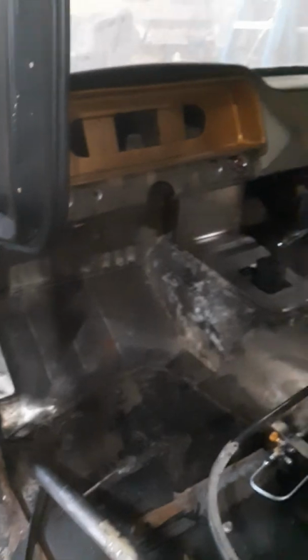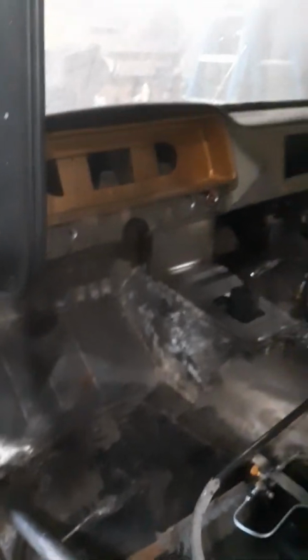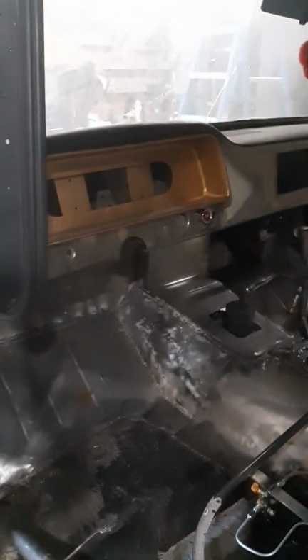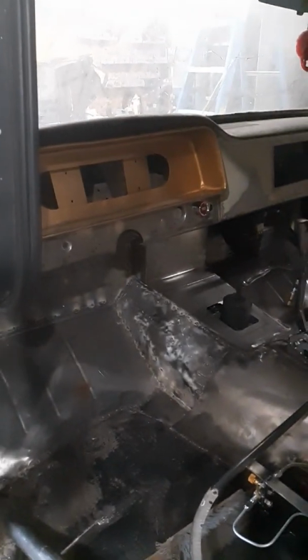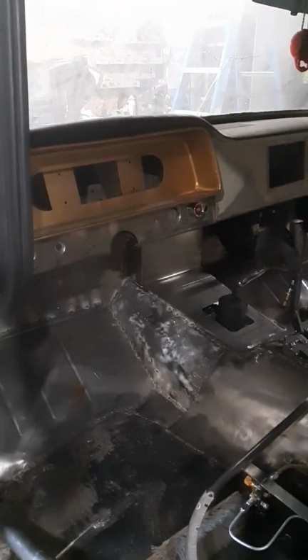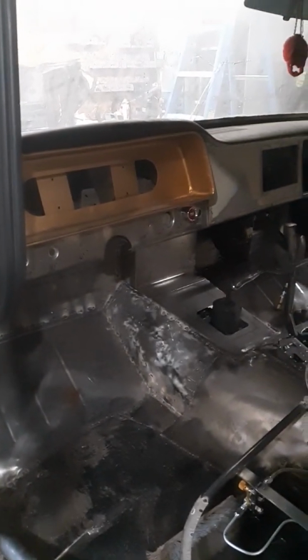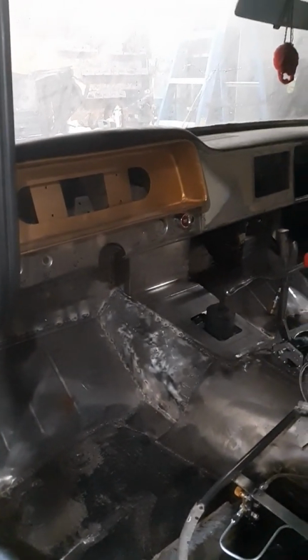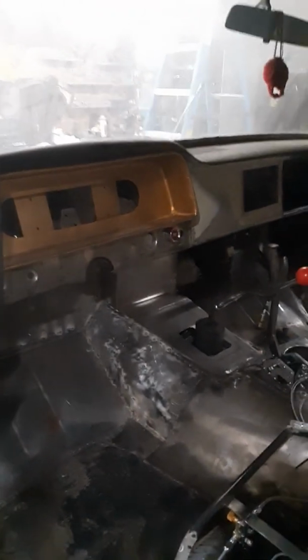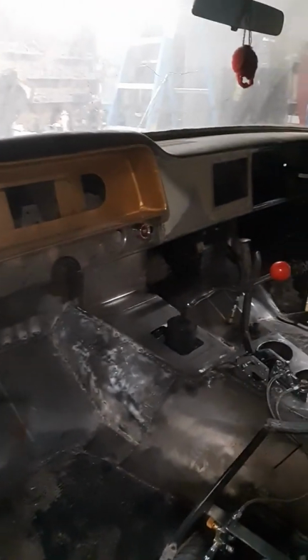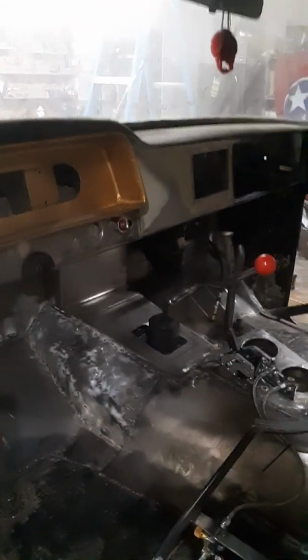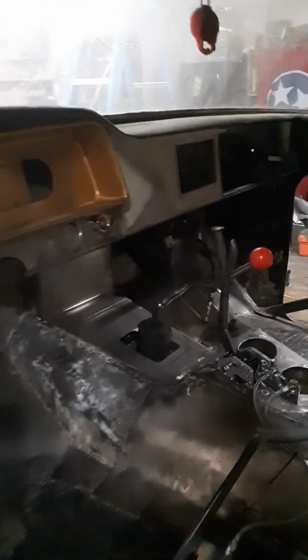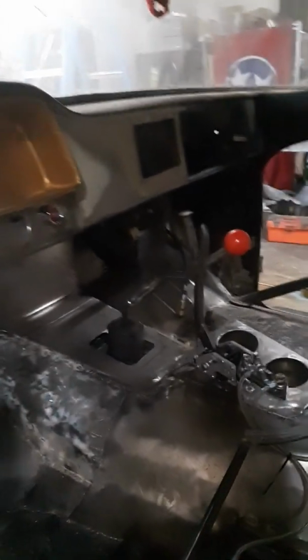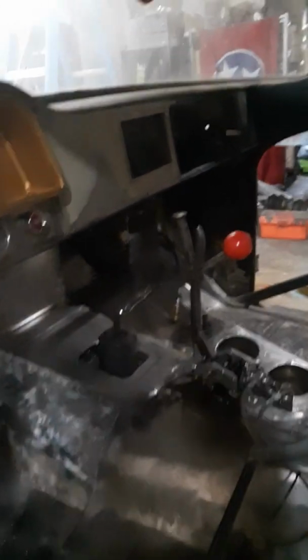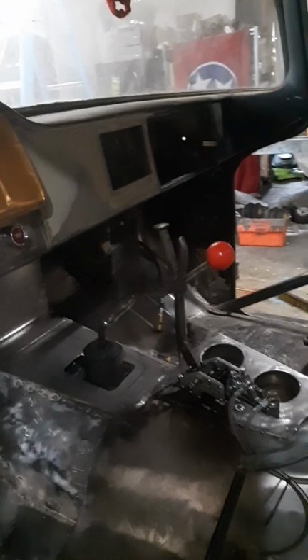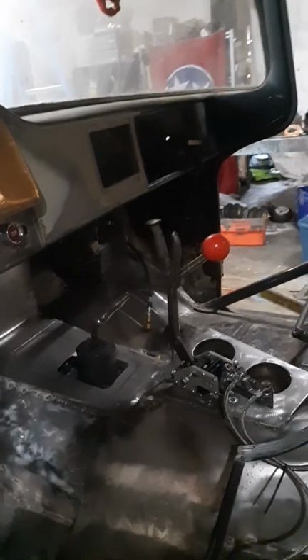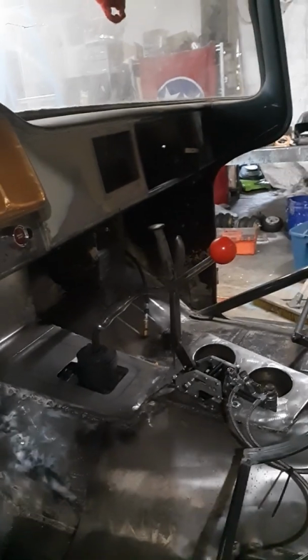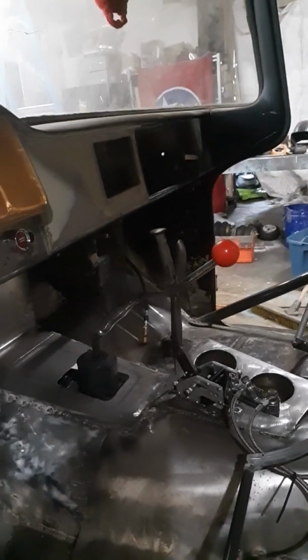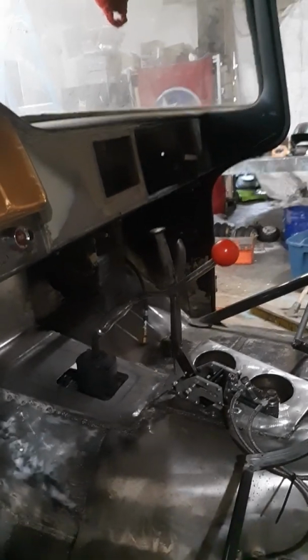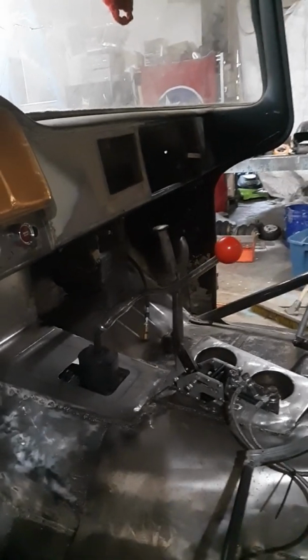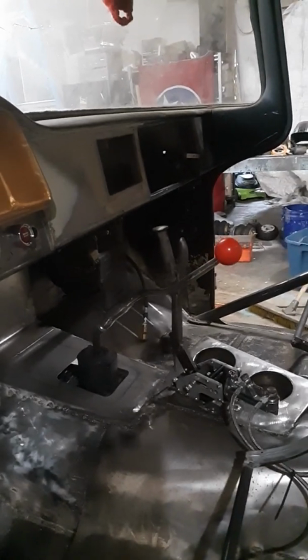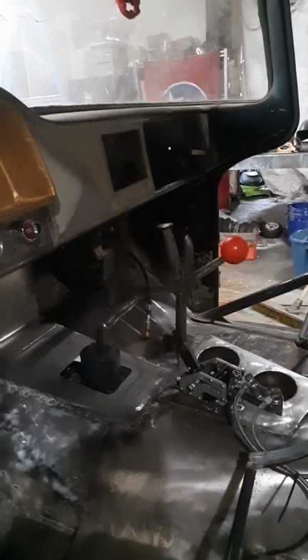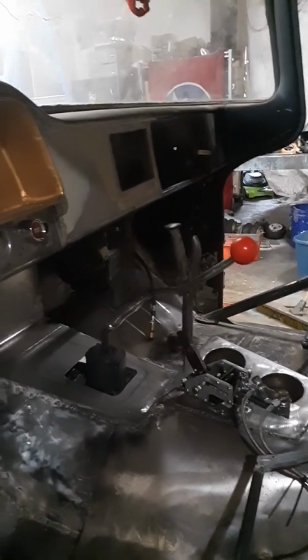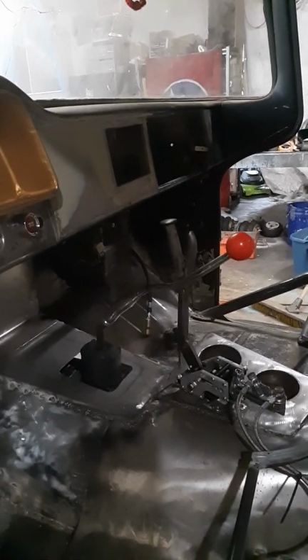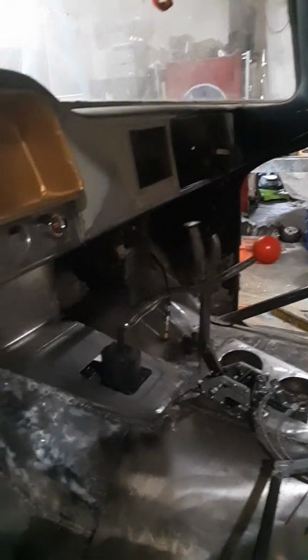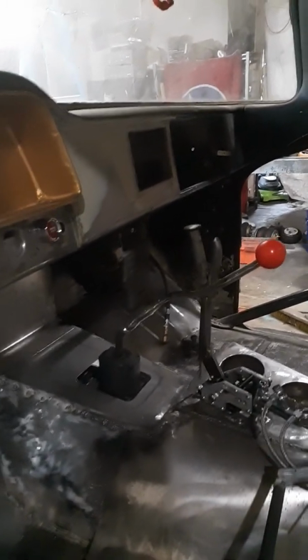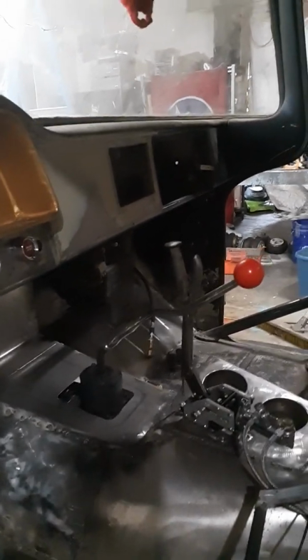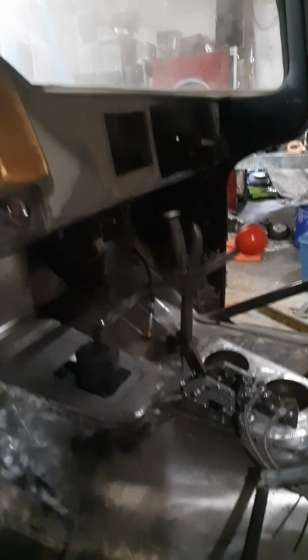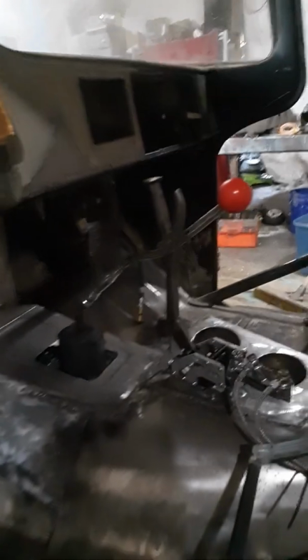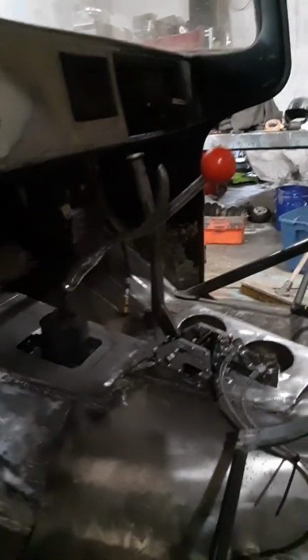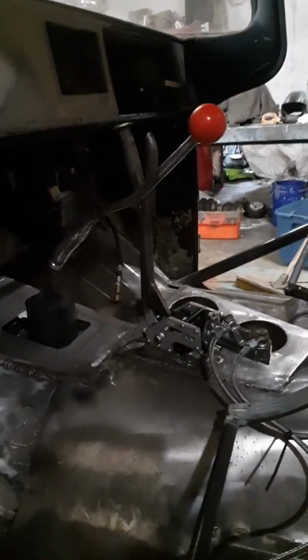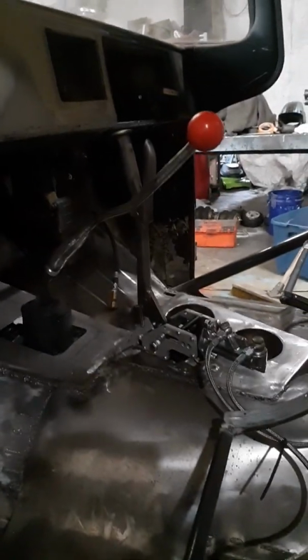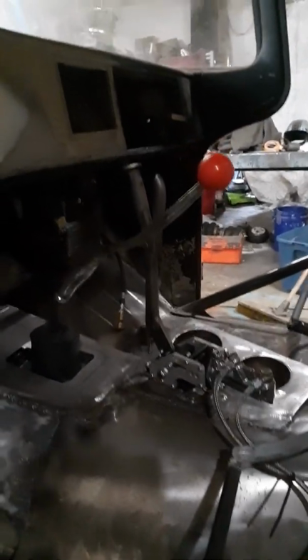A lot of new floorboards. Five speed, new process — 435 transmission, I believe. With a drift brake.